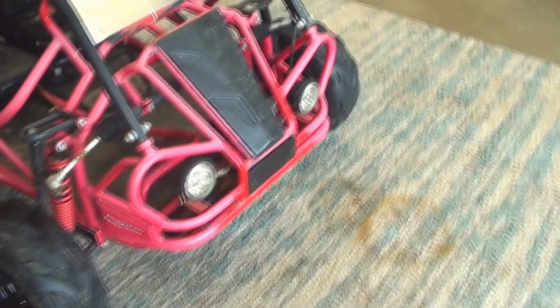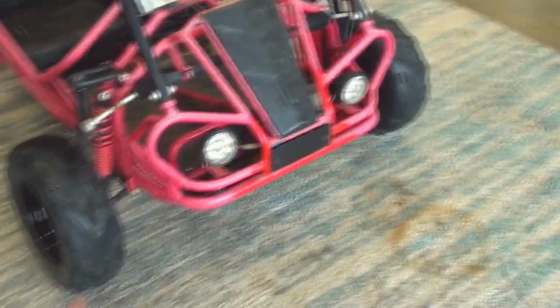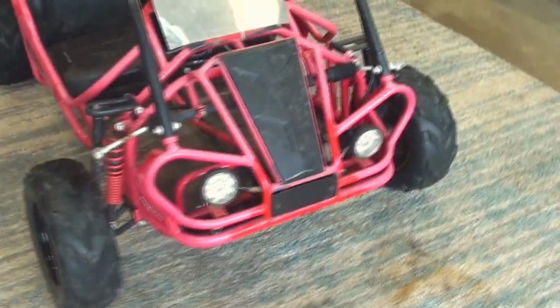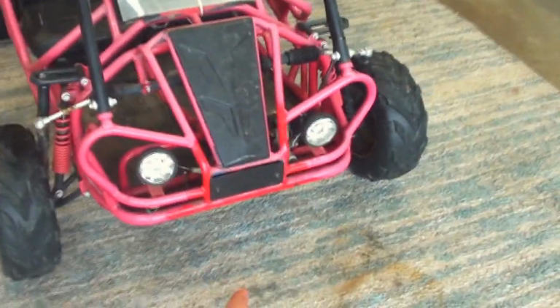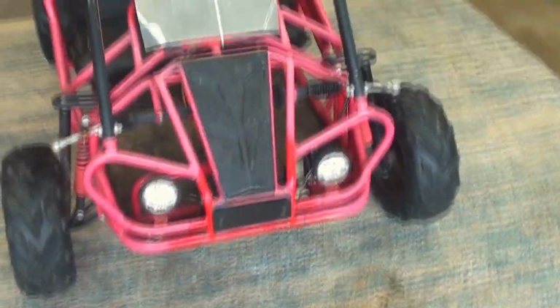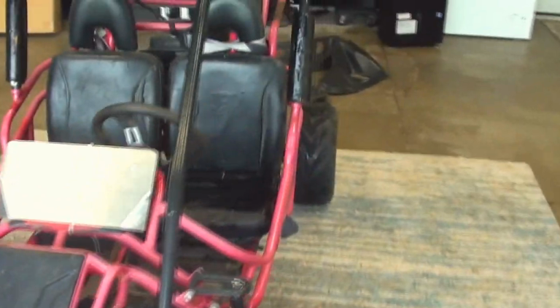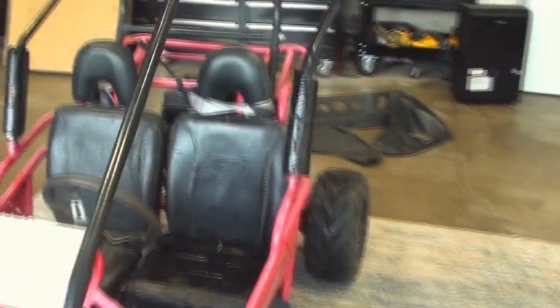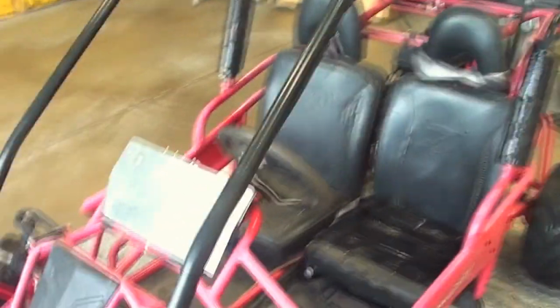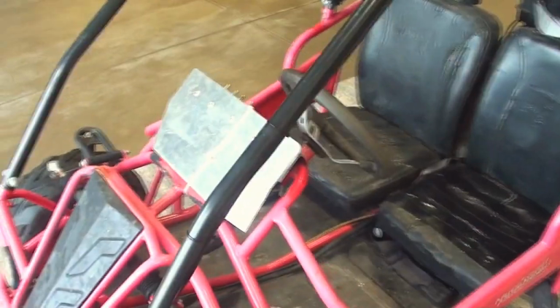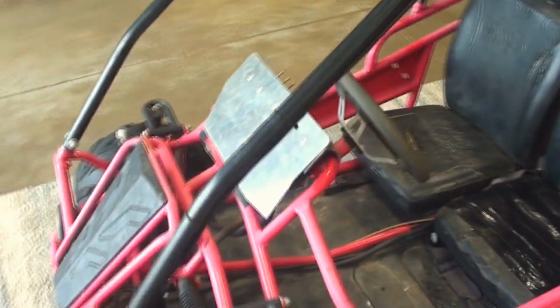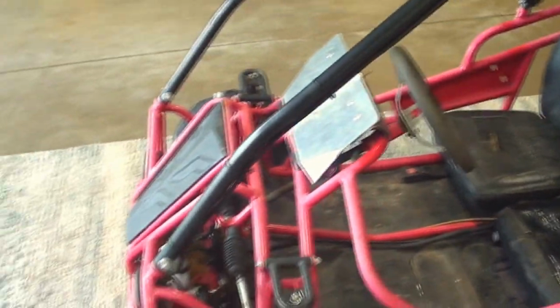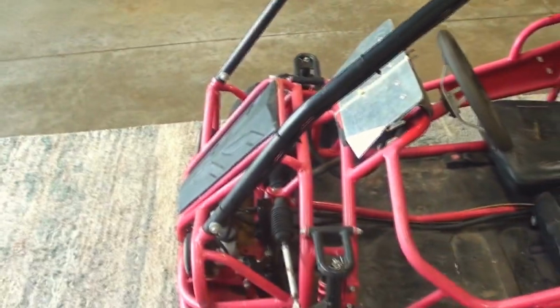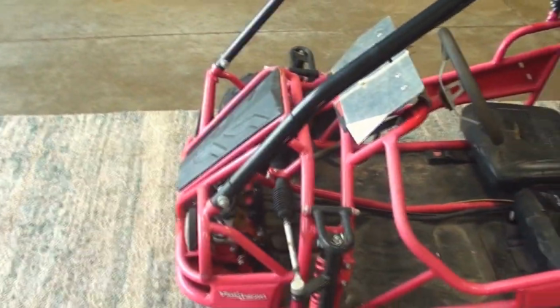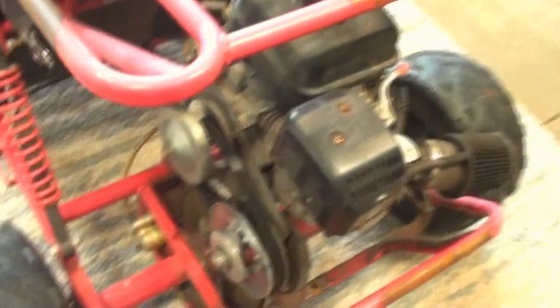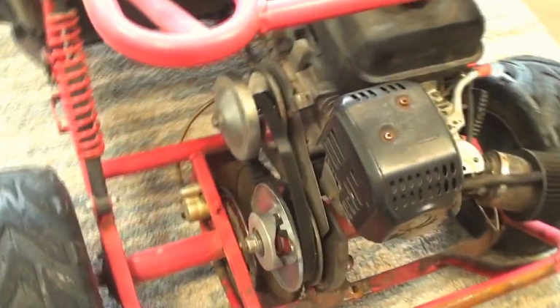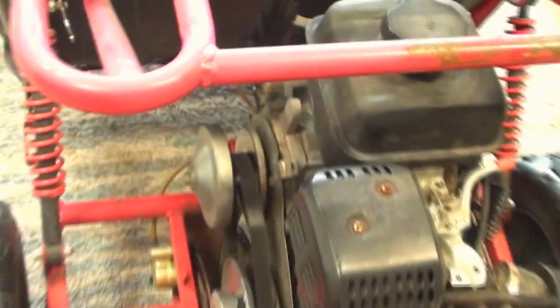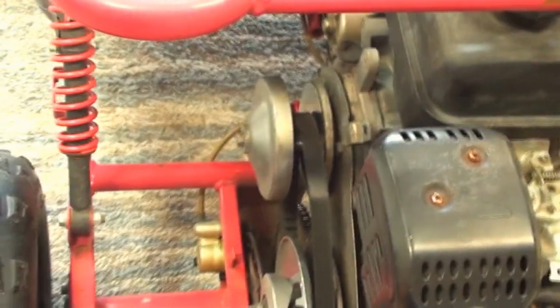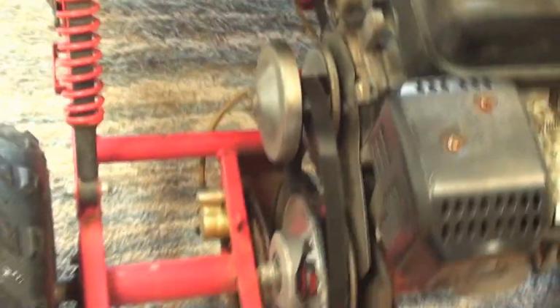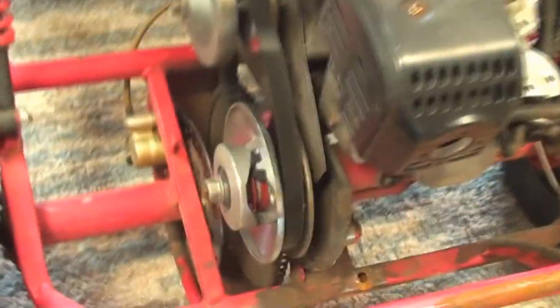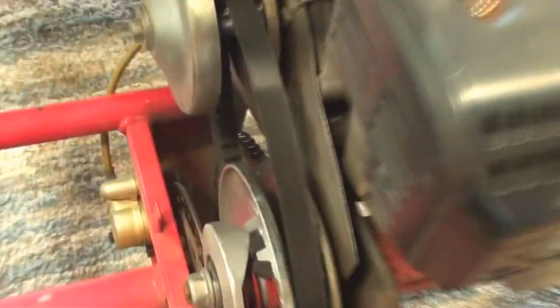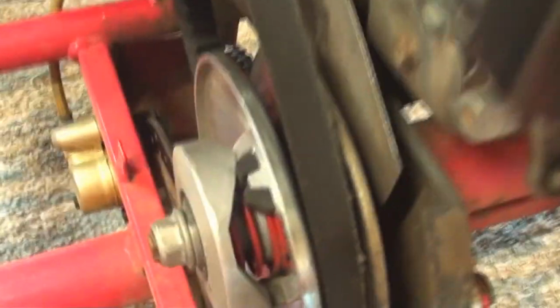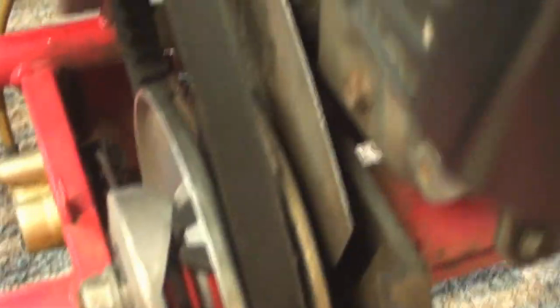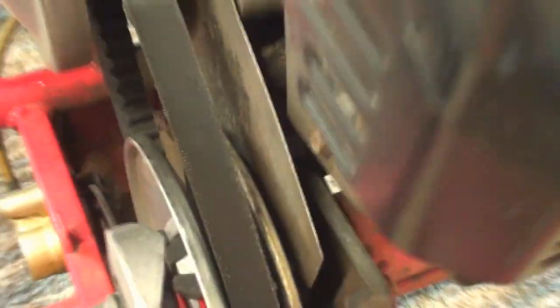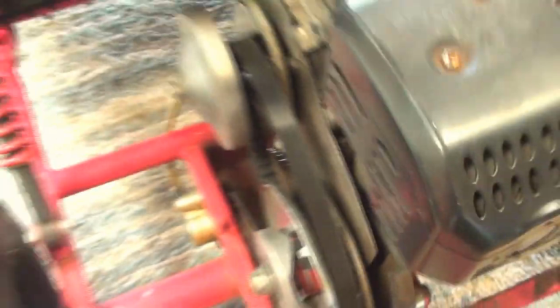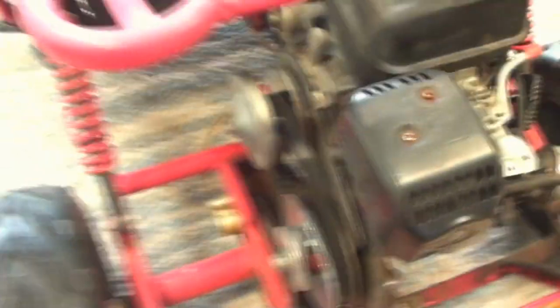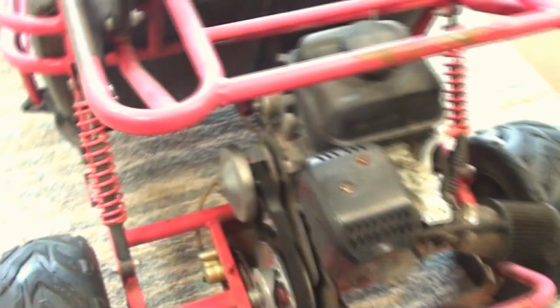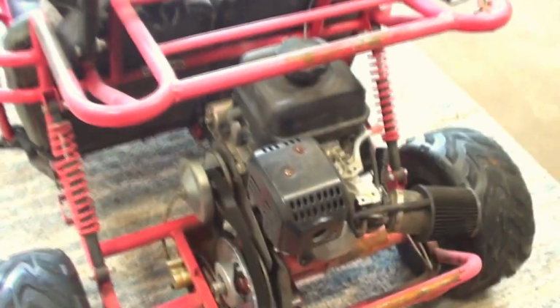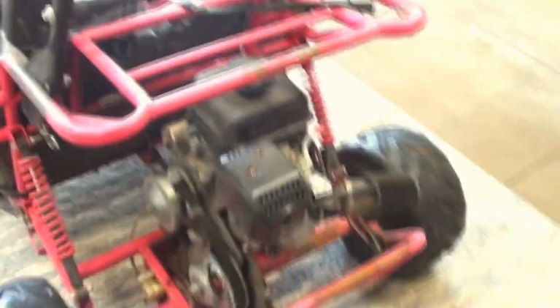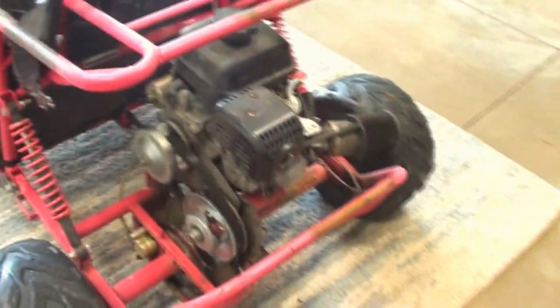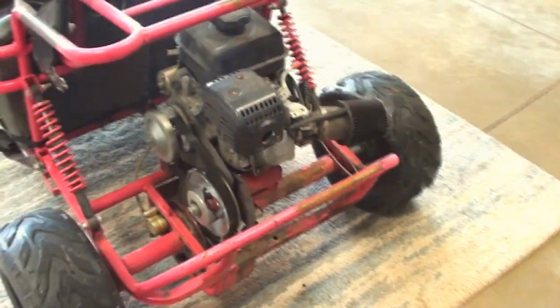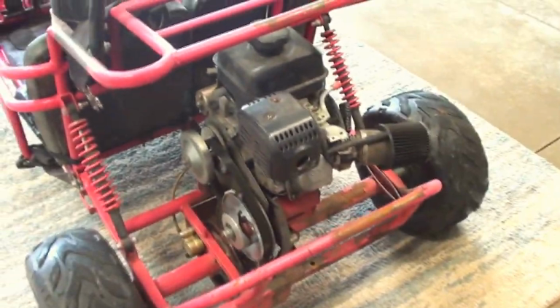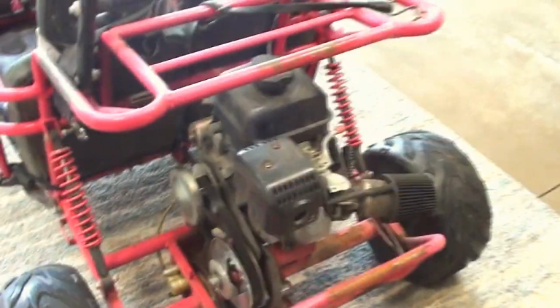First off we need to take the headlights off, and that's all for now until parts come. I also have new belts coming for this because this thing just eats belts, and I've been having a lot of power issues with this motor.